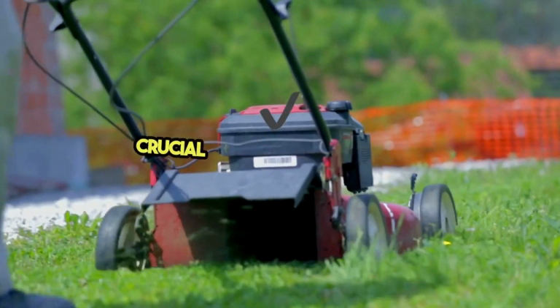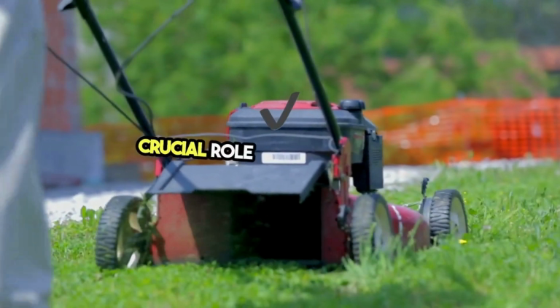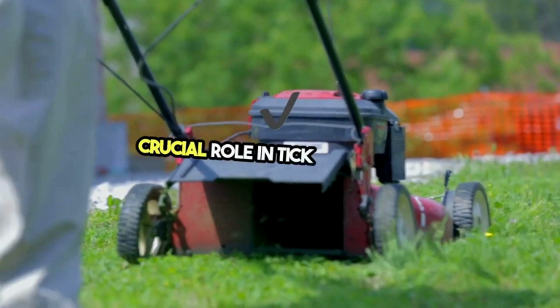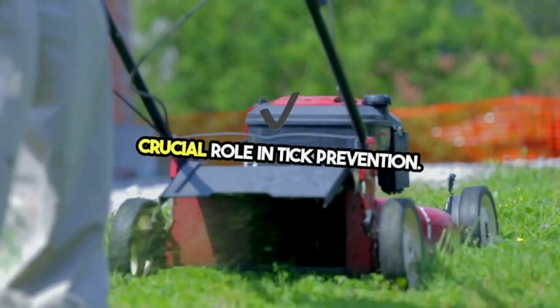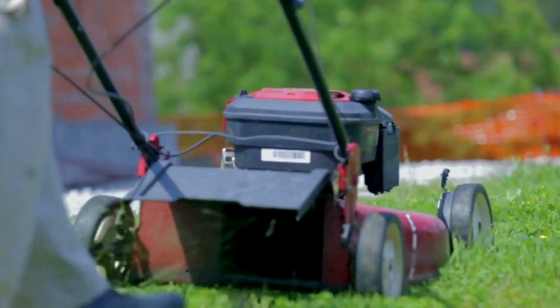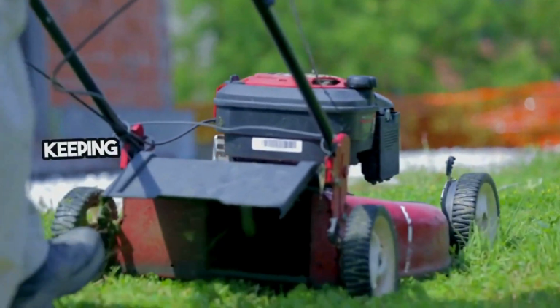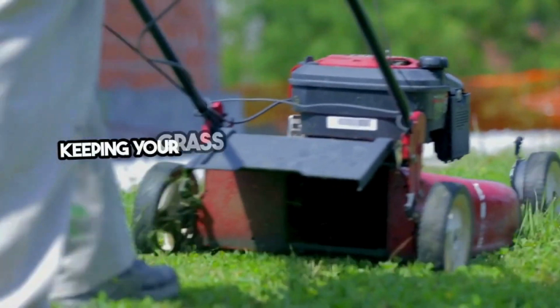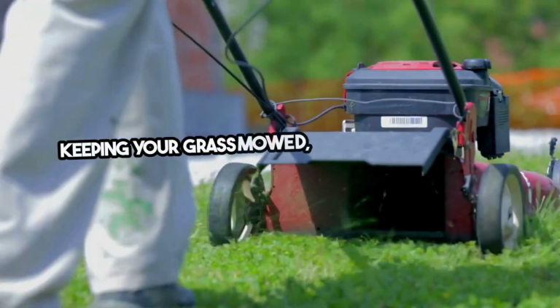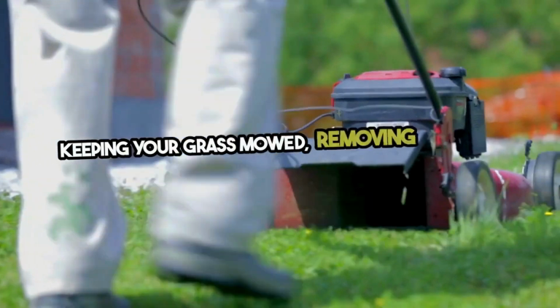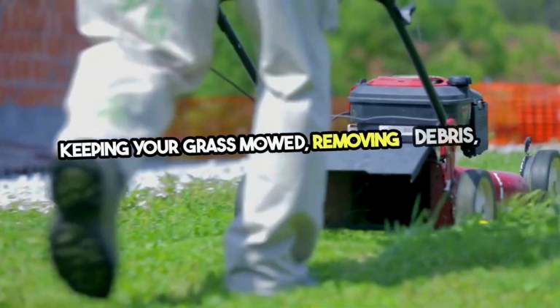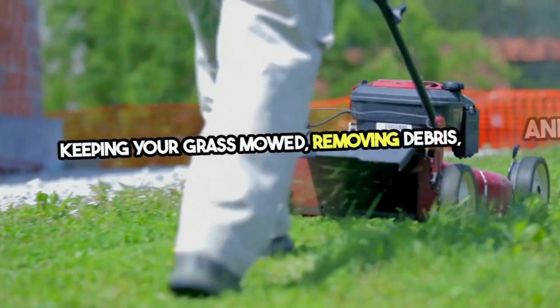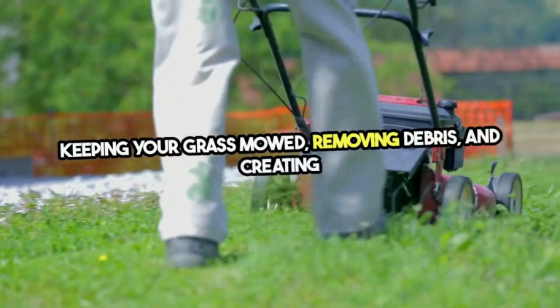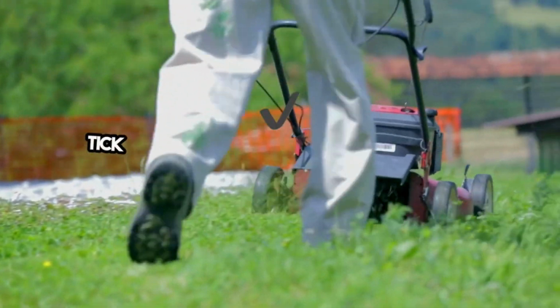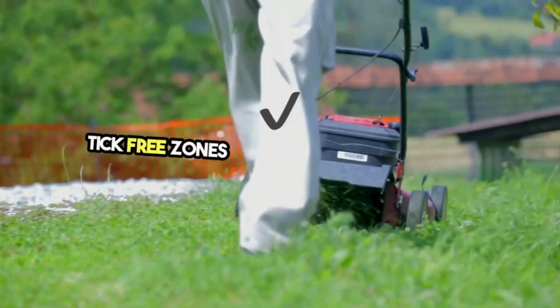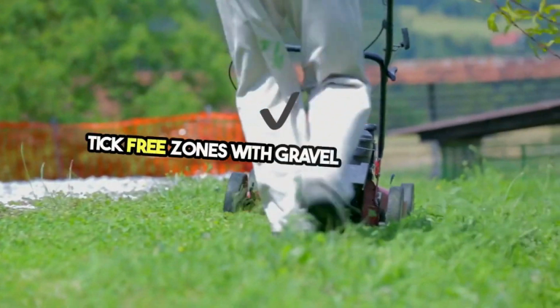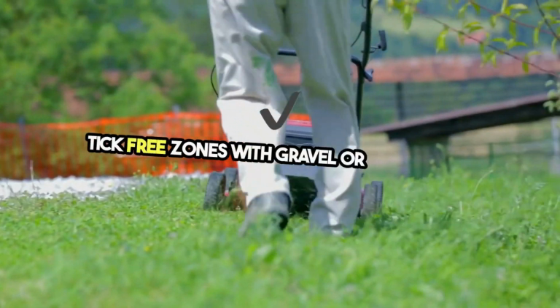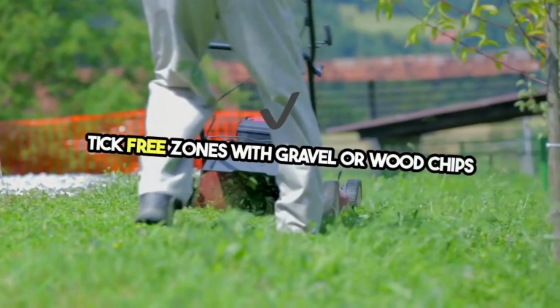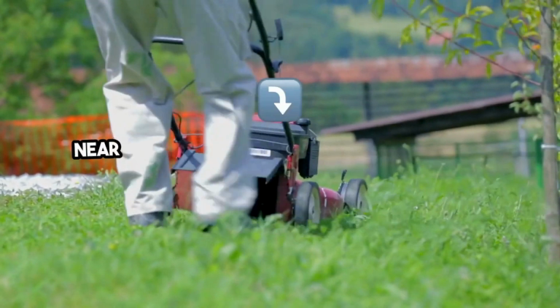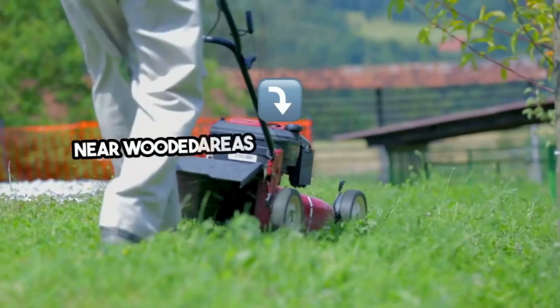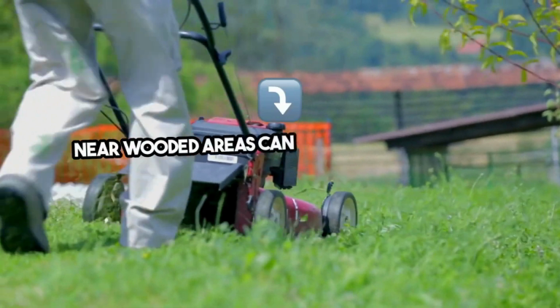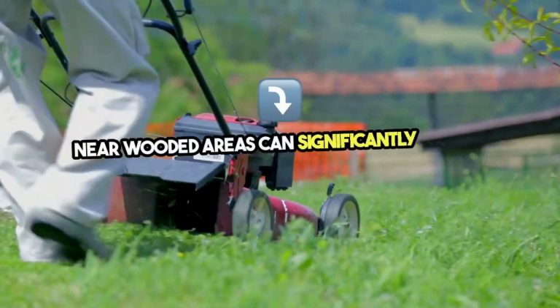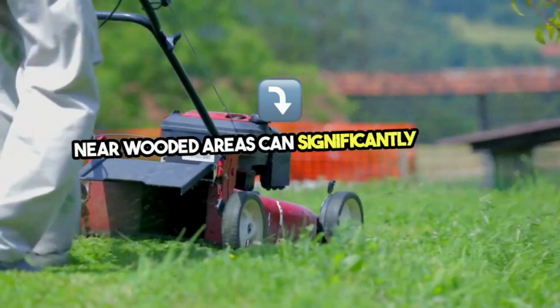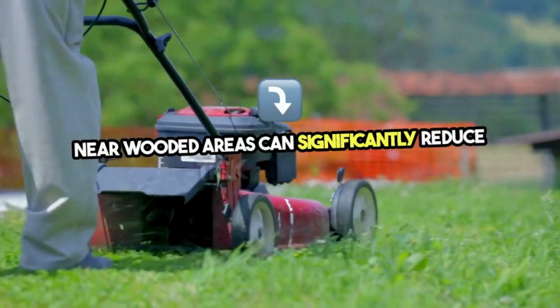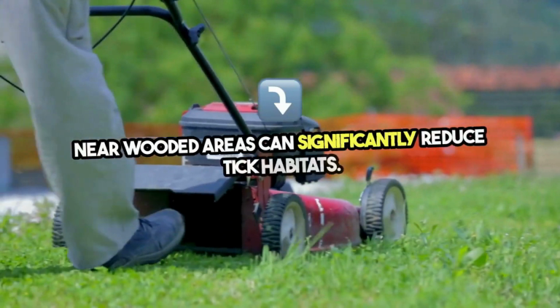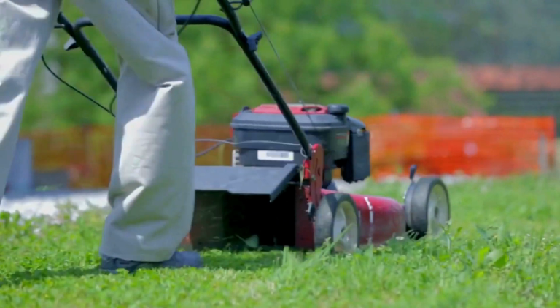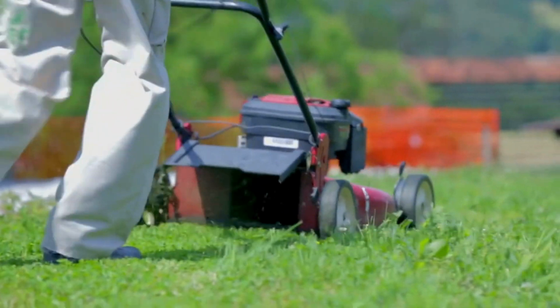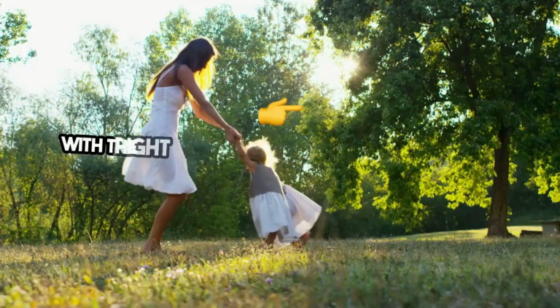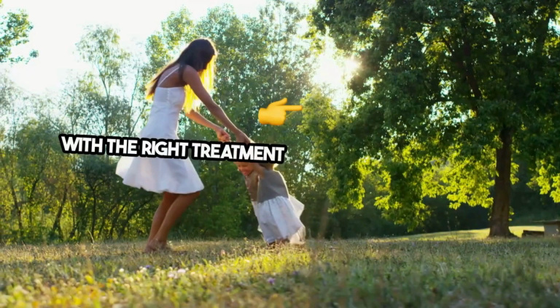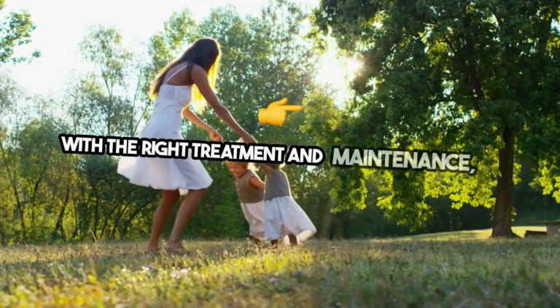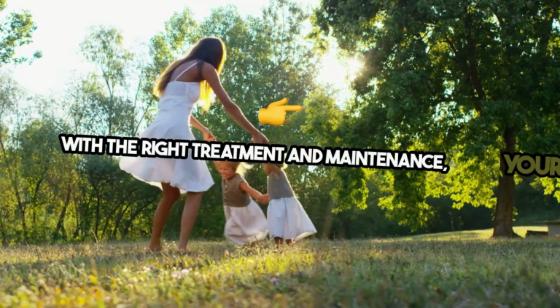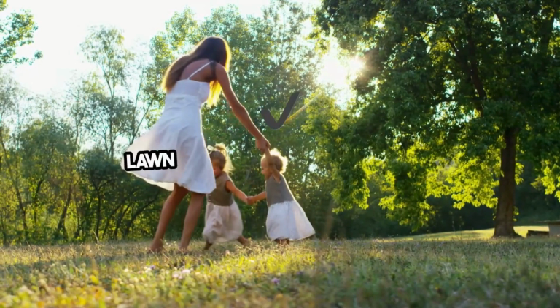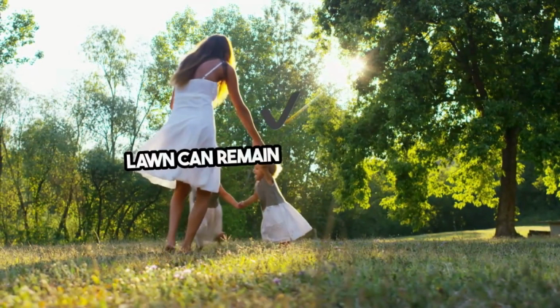Regular lawn maintenance plays a crucial role in tick prevention. Keeping your grass mowed, removing debris, and creating tick-free zones with gravel or wood chips near wooded areas can significantly reduce tick habitats.